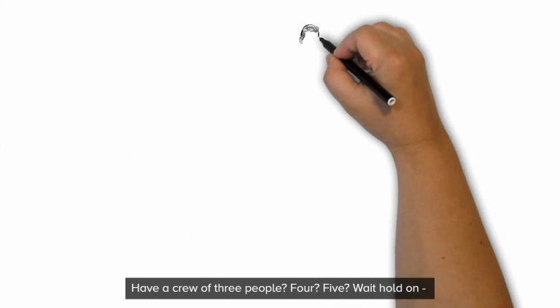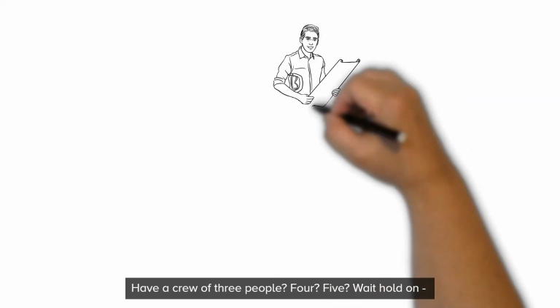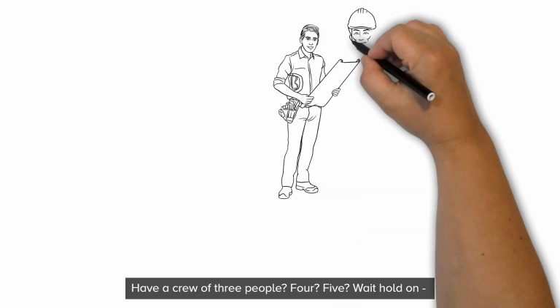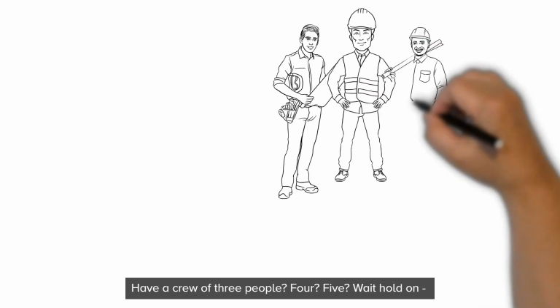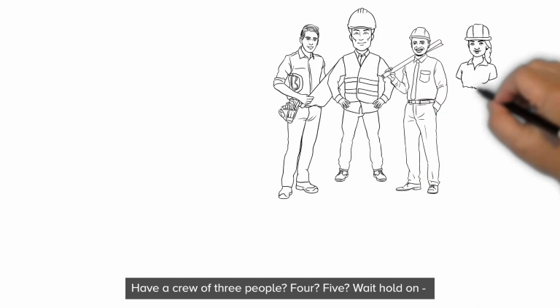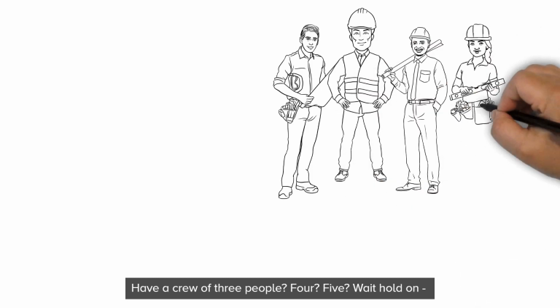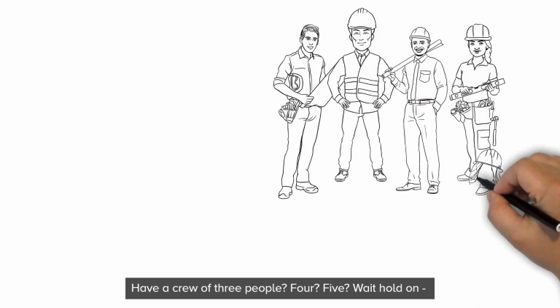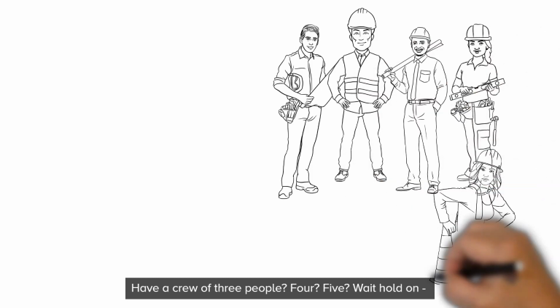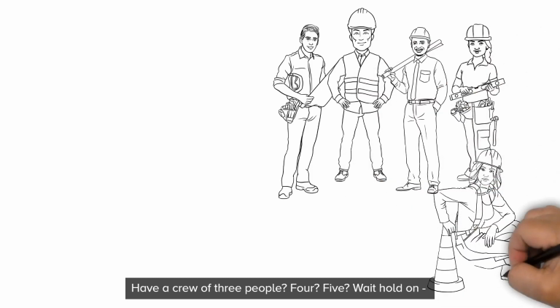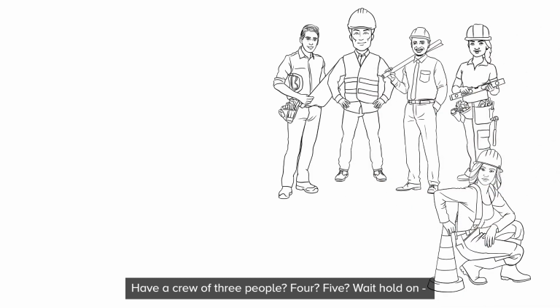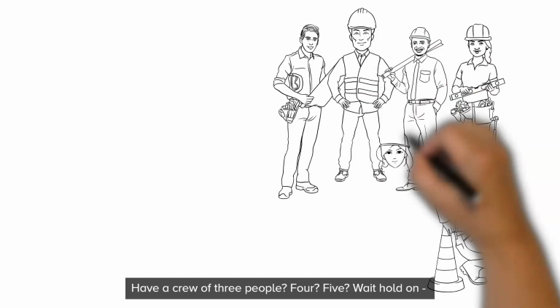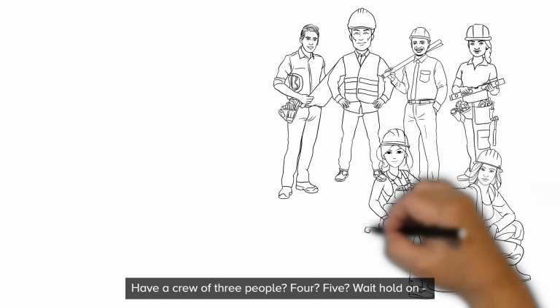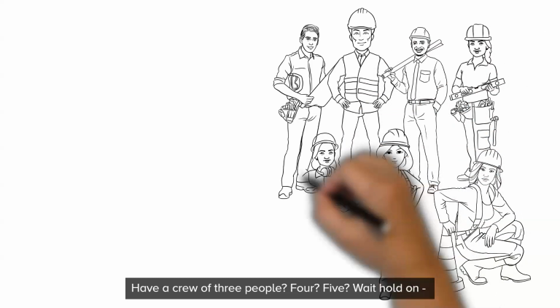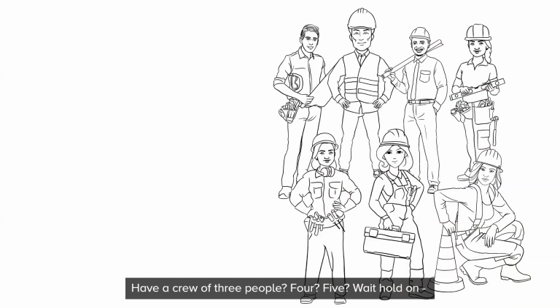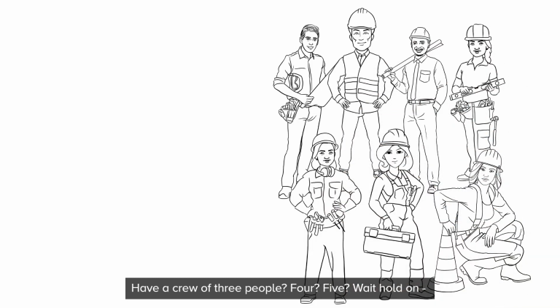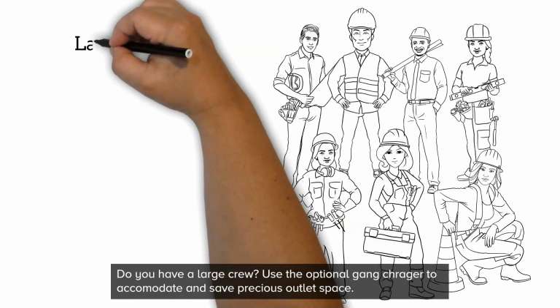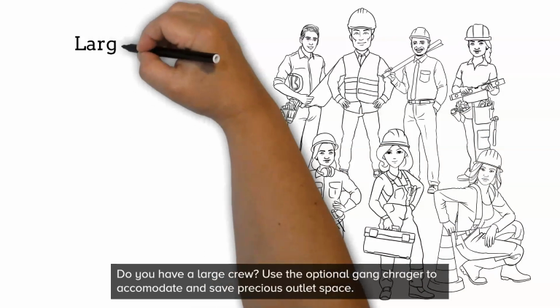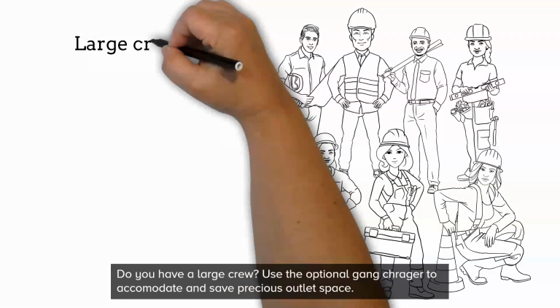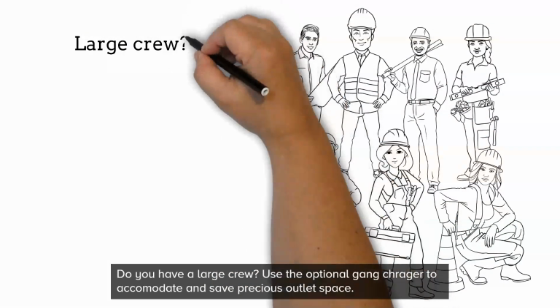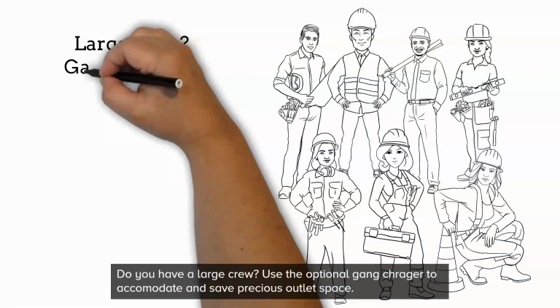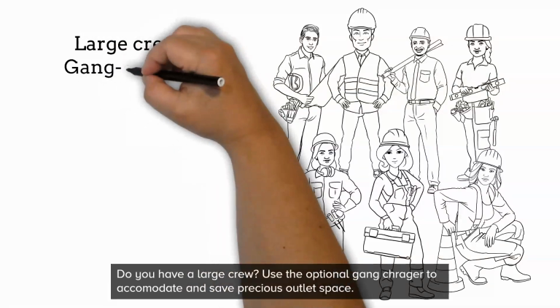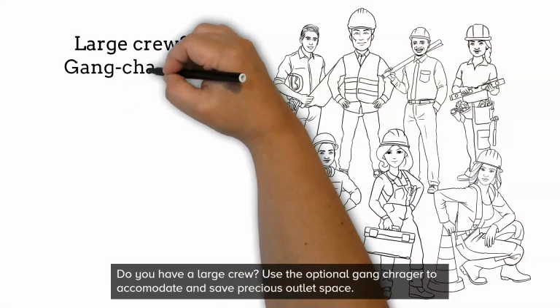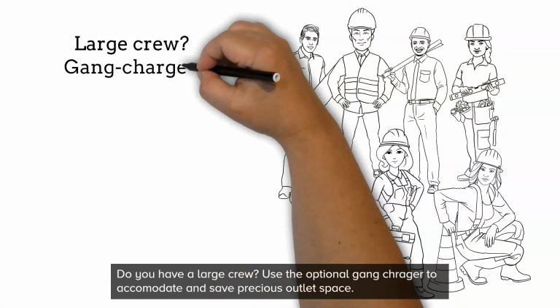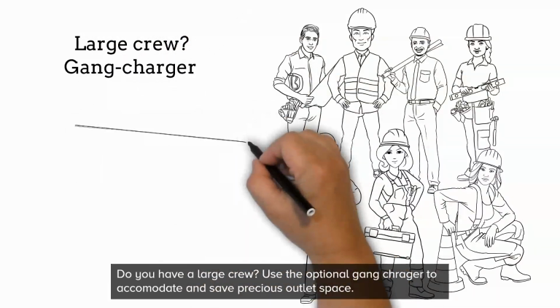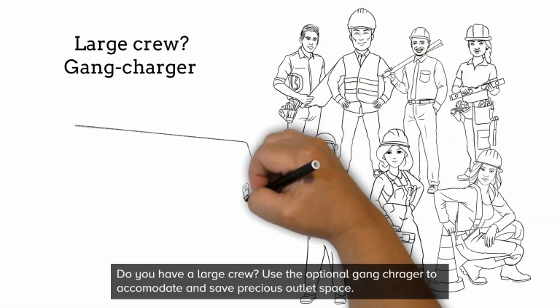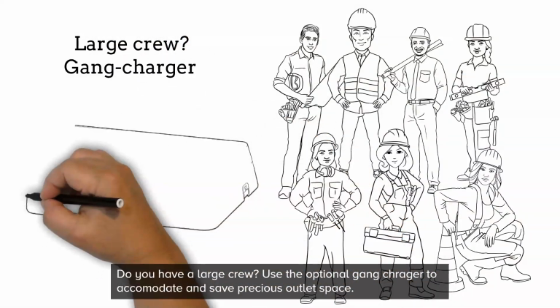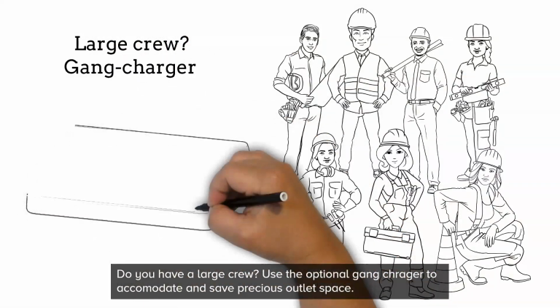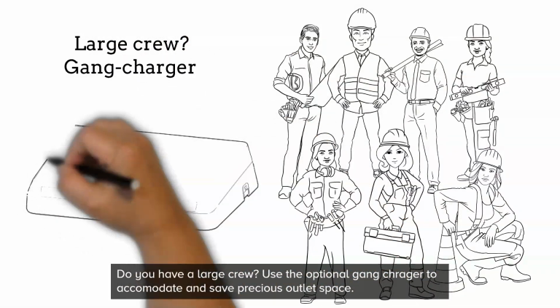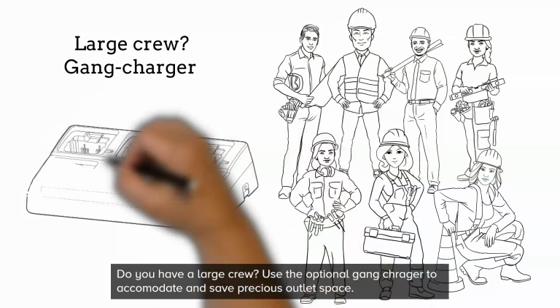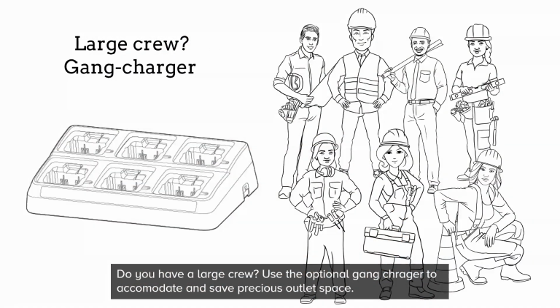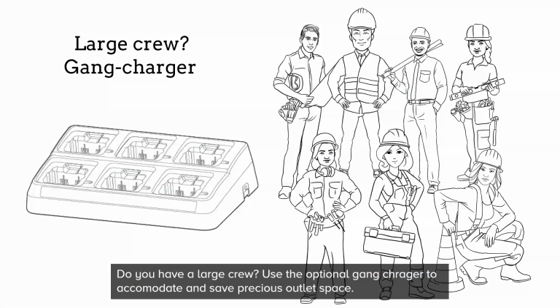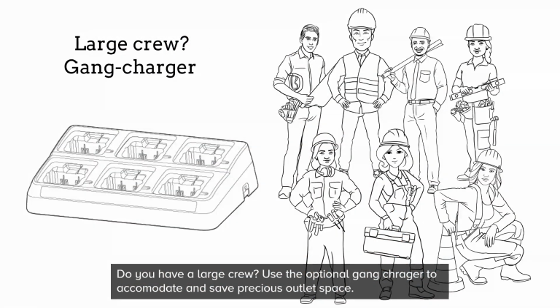Have a crew of three people? Four? Five? Do you have a large crew? Use the optional gang charger to accommodate and save precious outlet space.